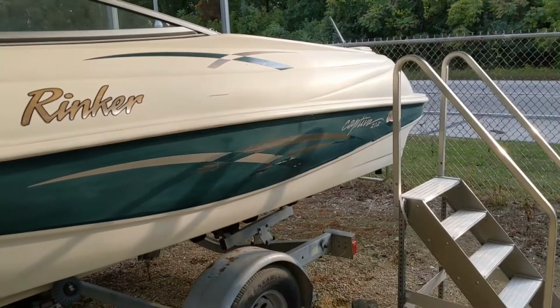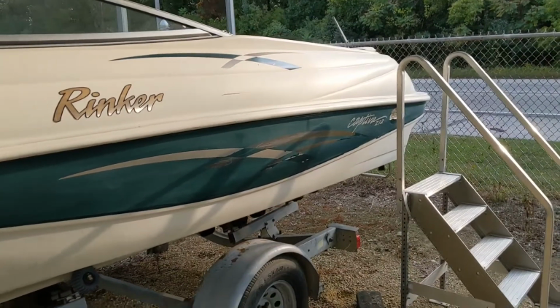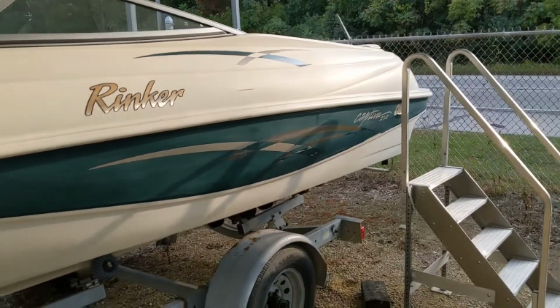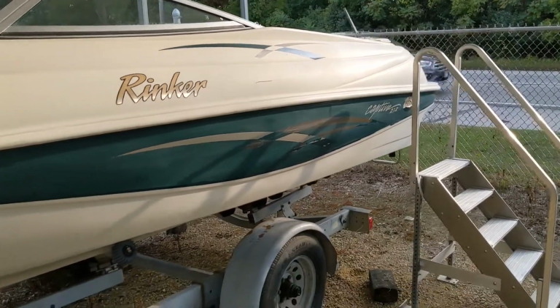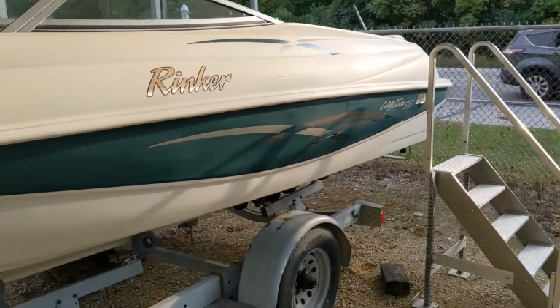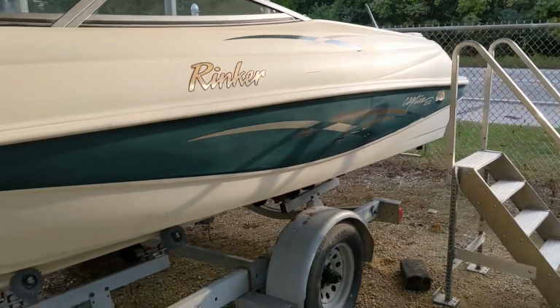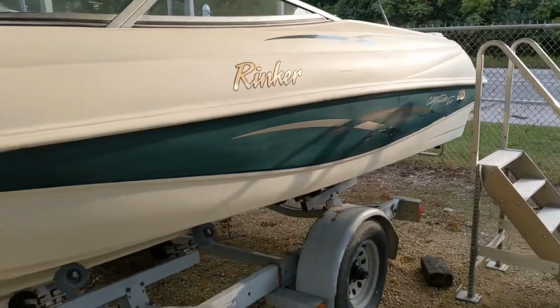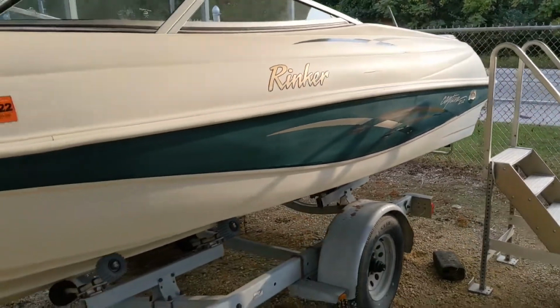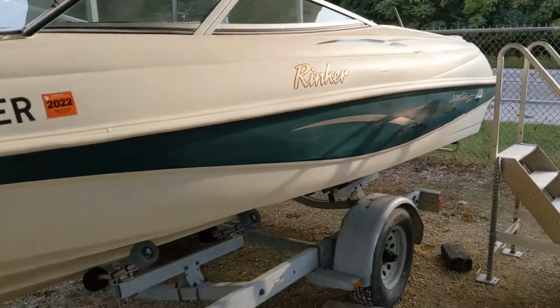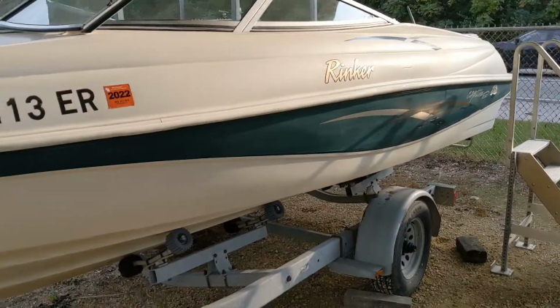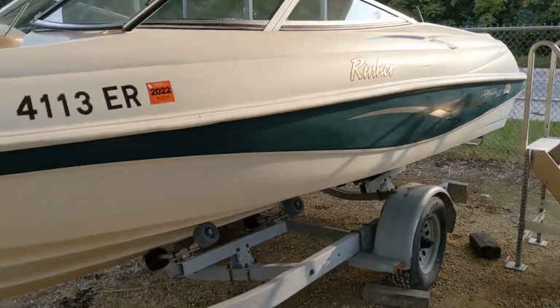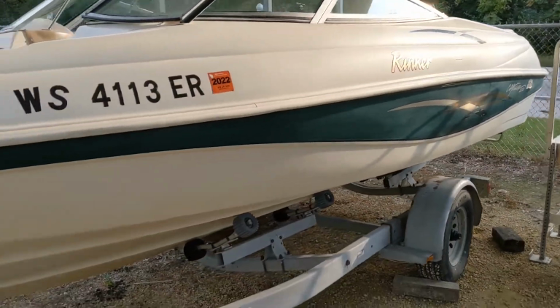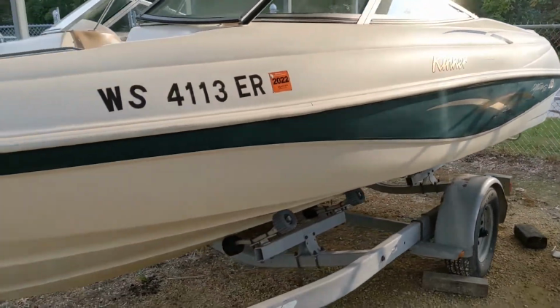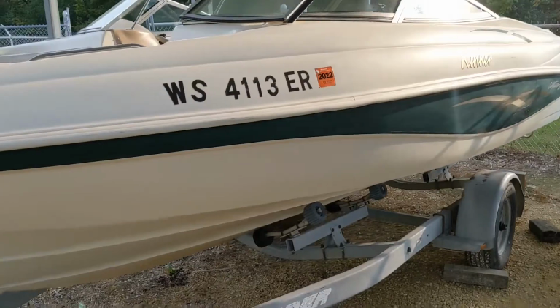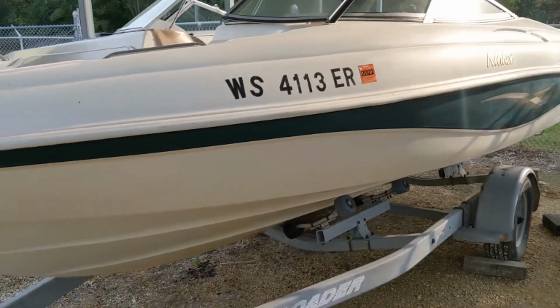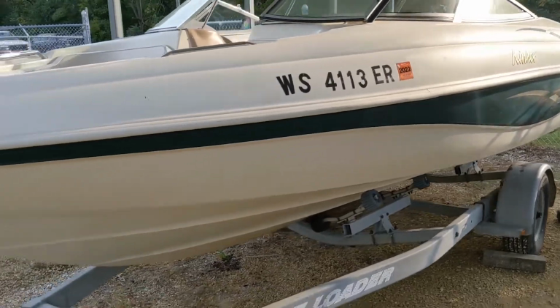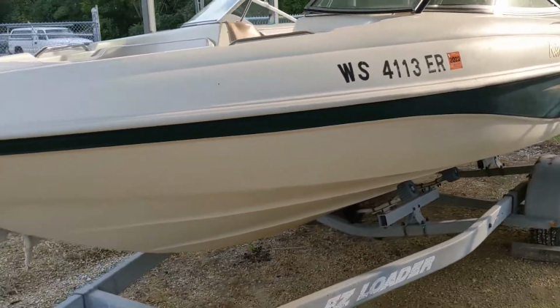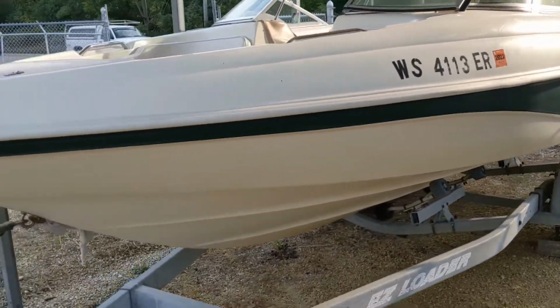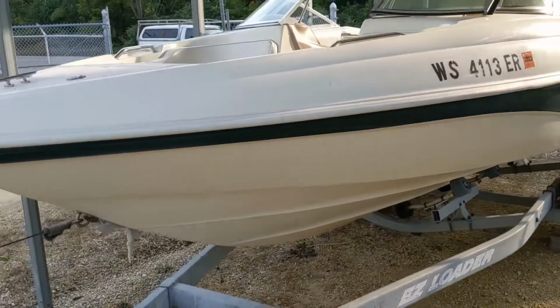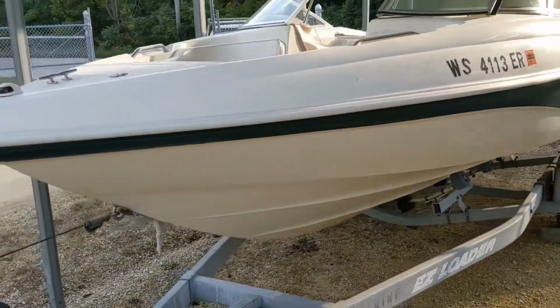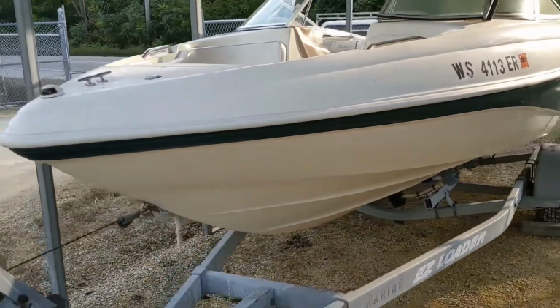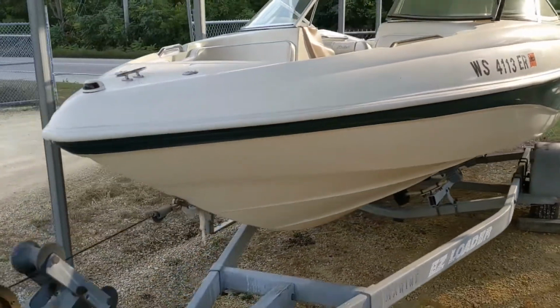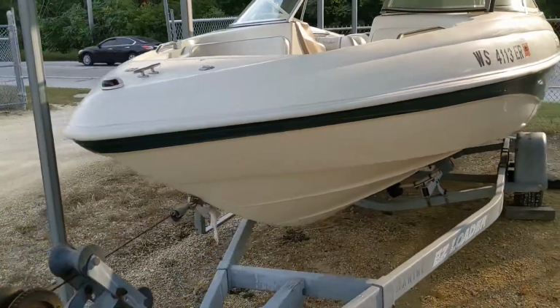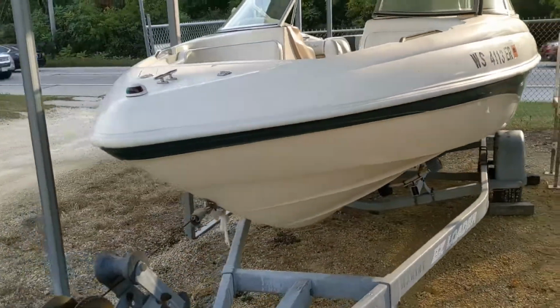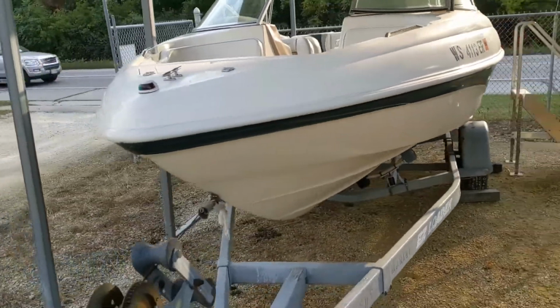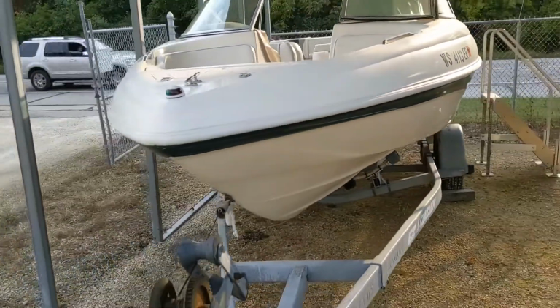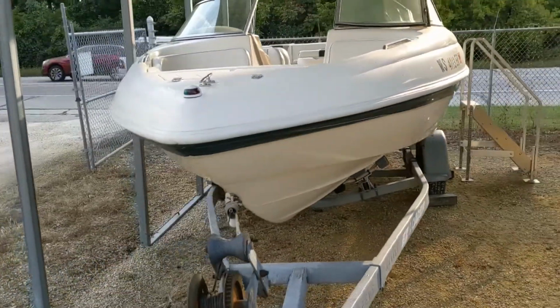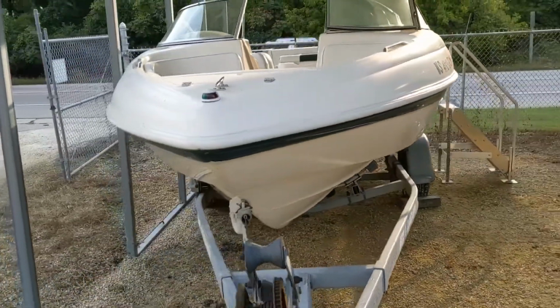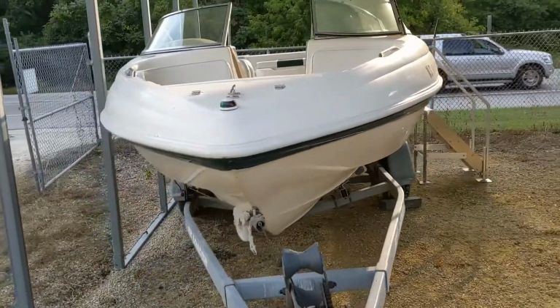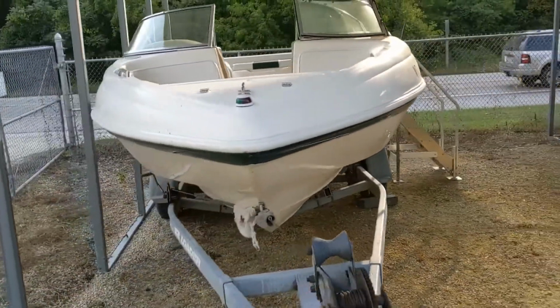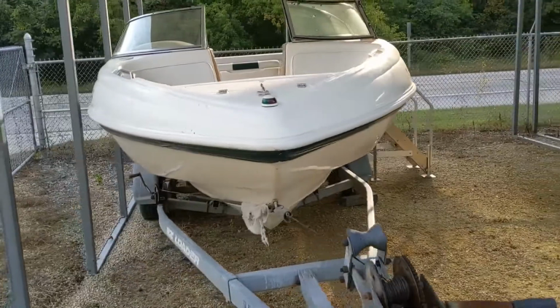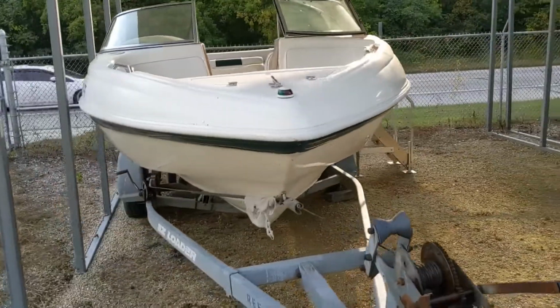Here to show you the Rinker 212 Captiva. I'll do a quick walk around the outside of the boat, and then we'll hop on the inside.